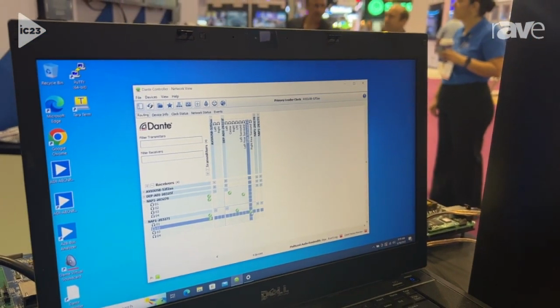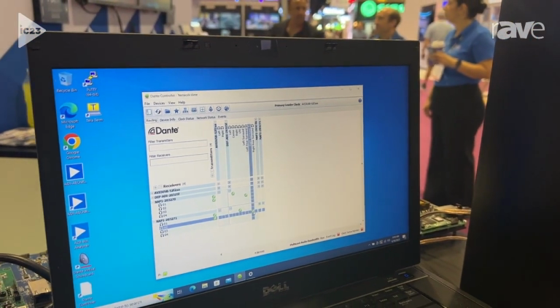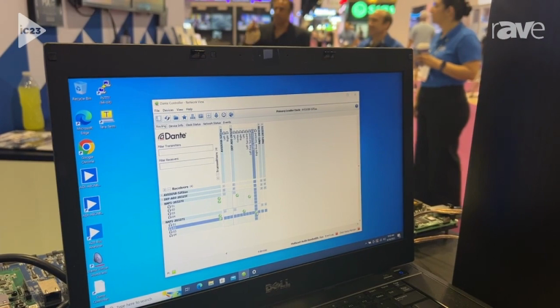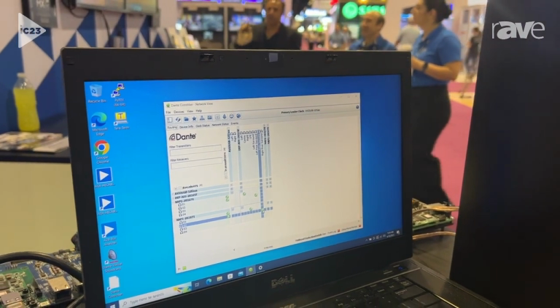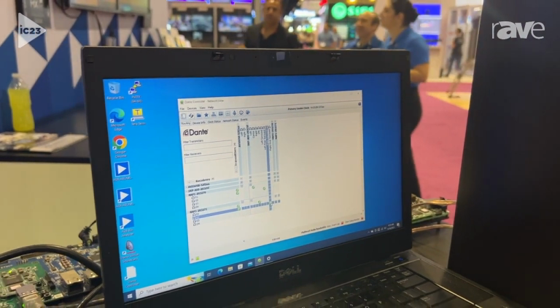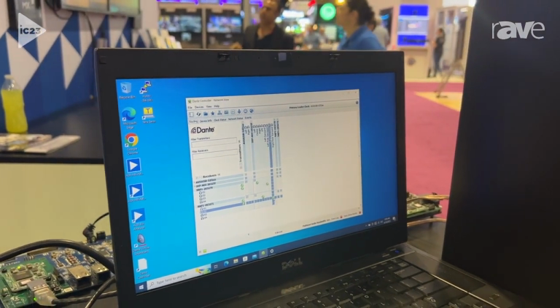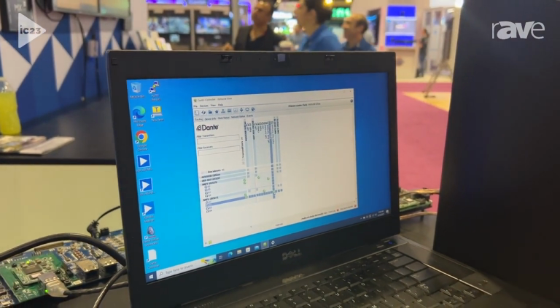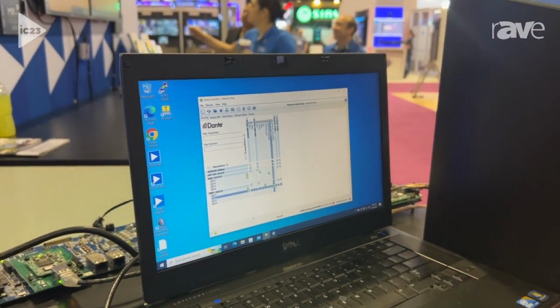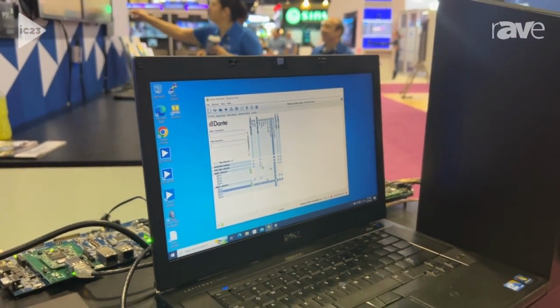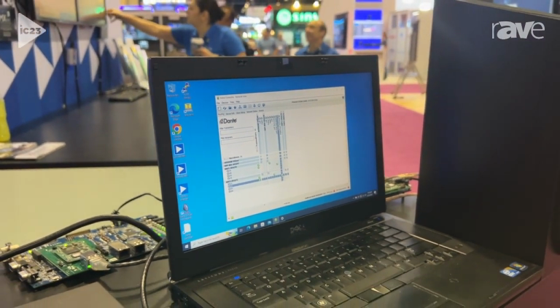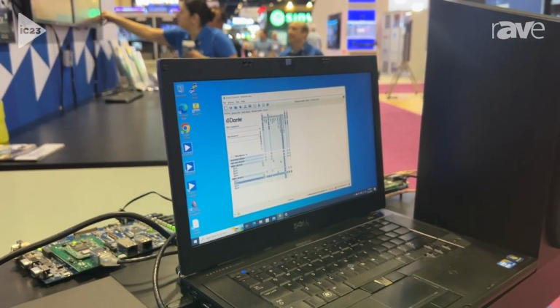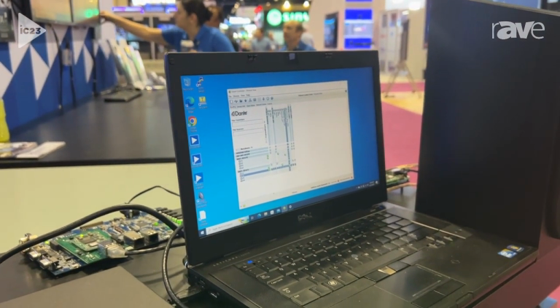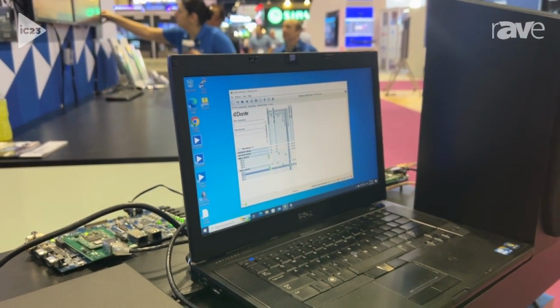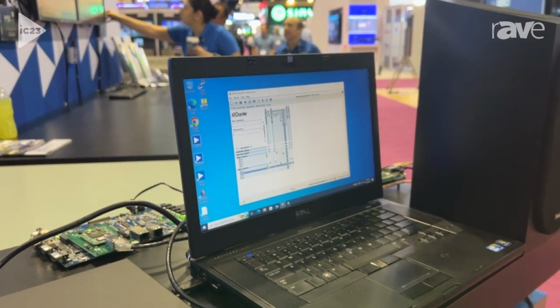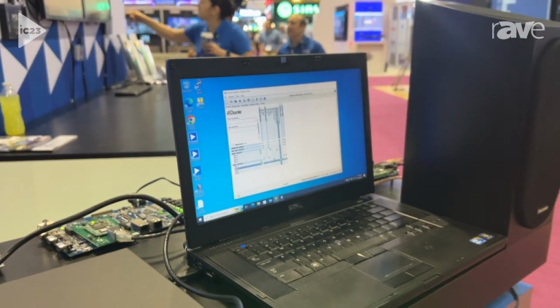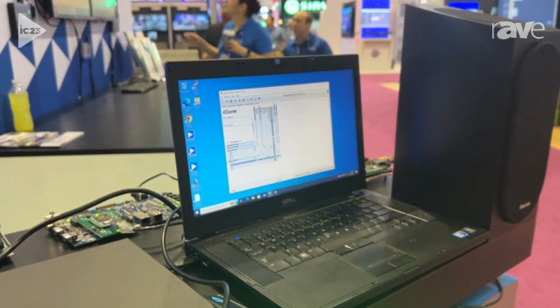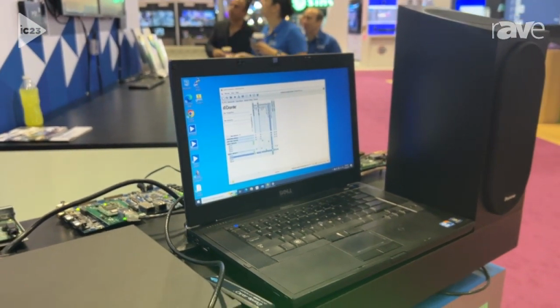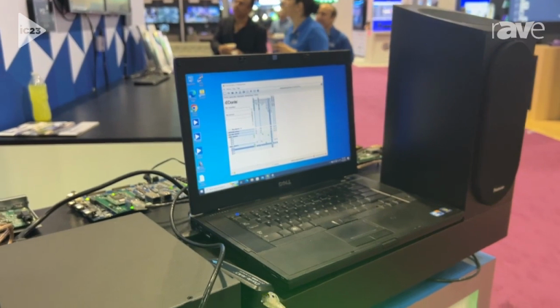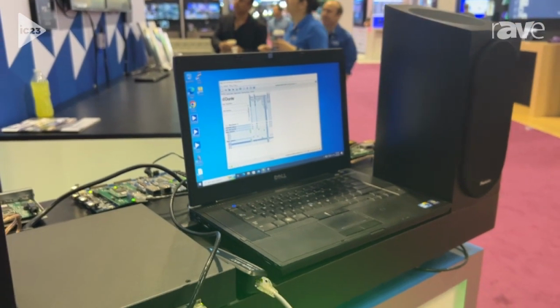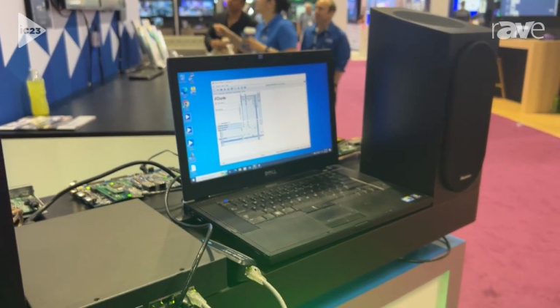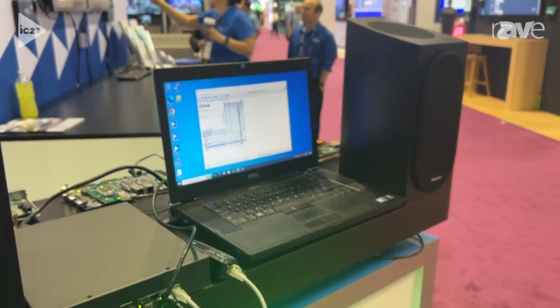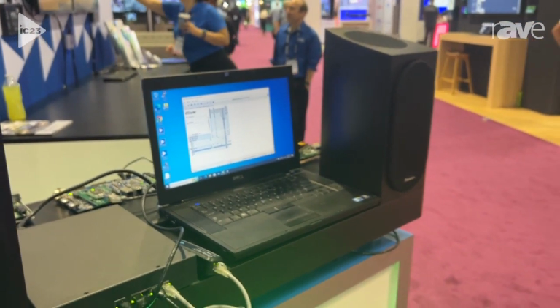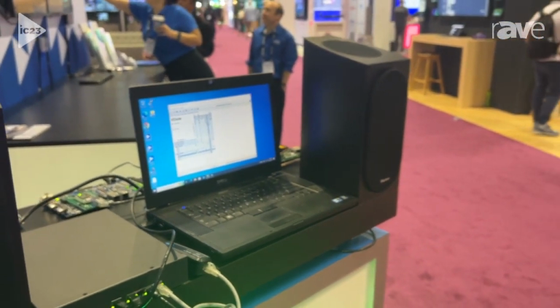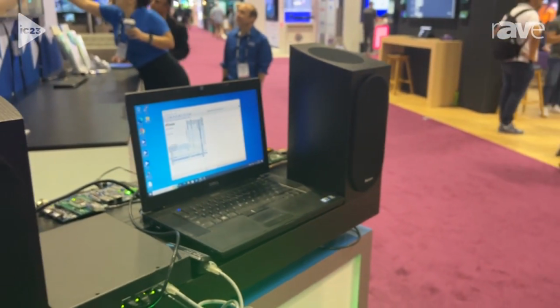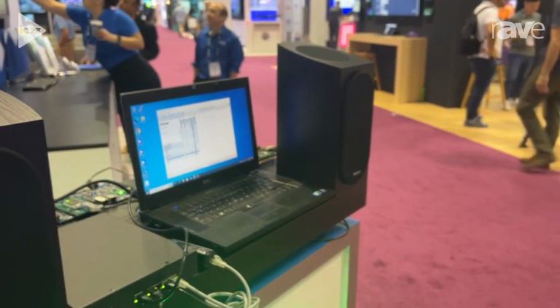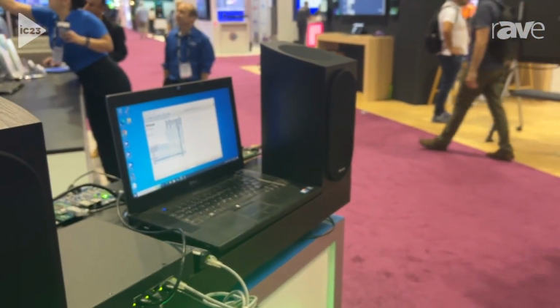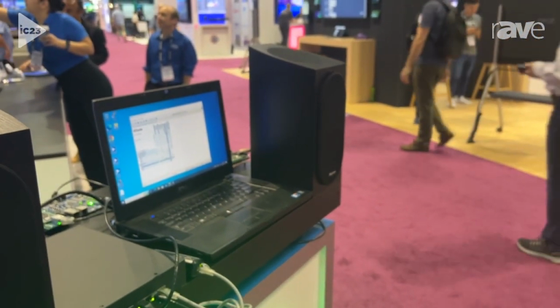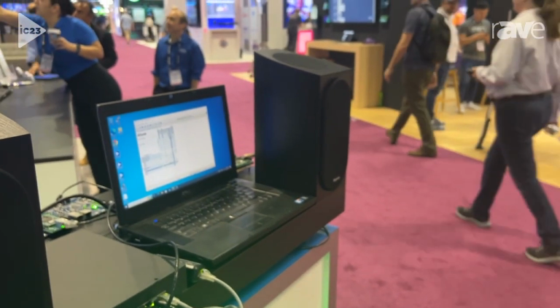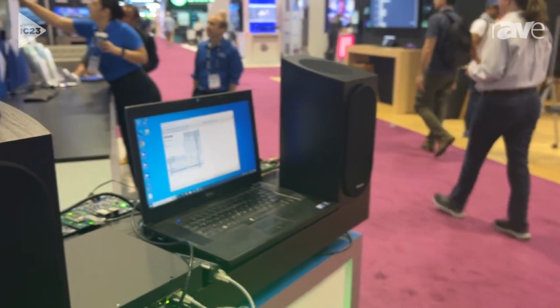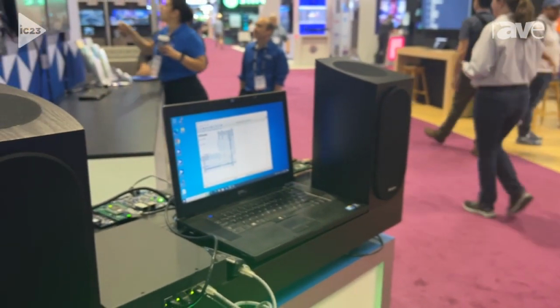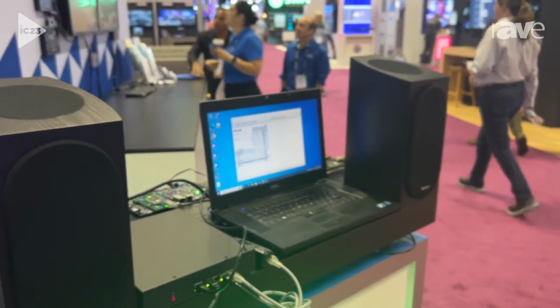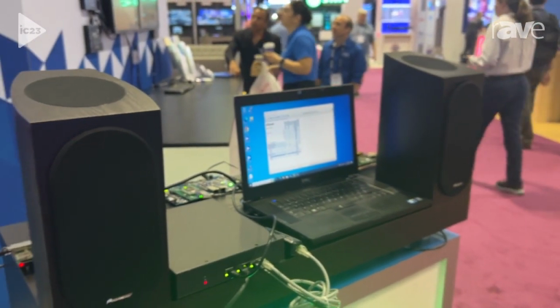The ARM core is running Linux and using the Dante protocol to distribute this decoded audio to two speakers. You can see we've got the Pioneer Dolby Atmos bookshelf speakers.